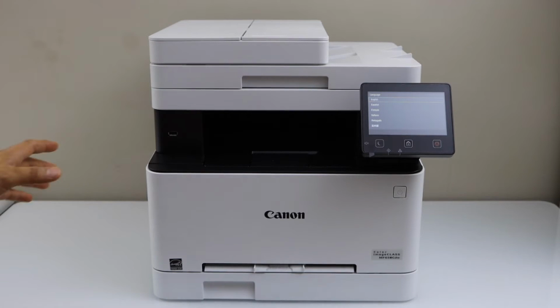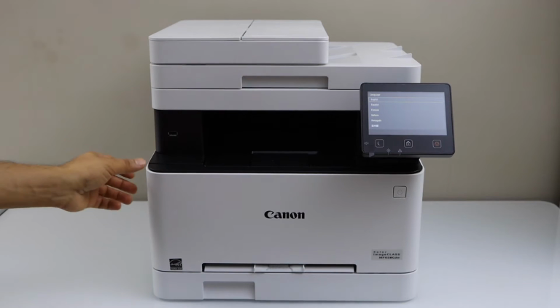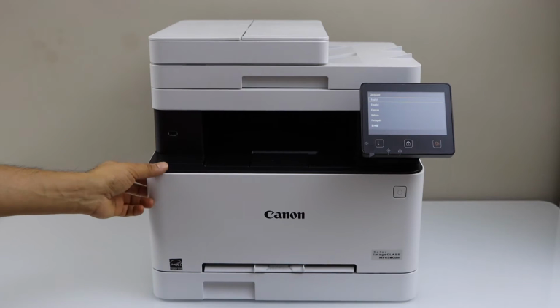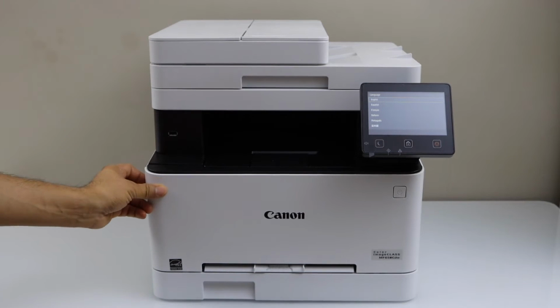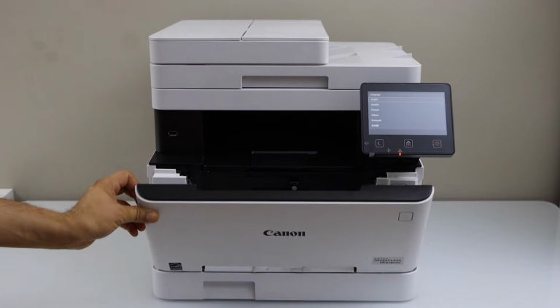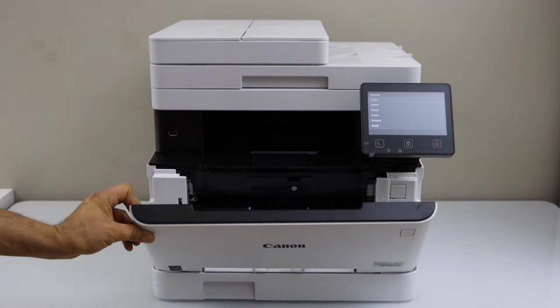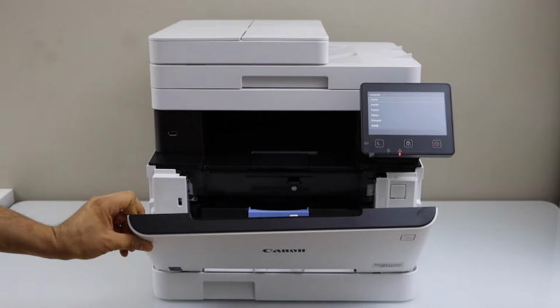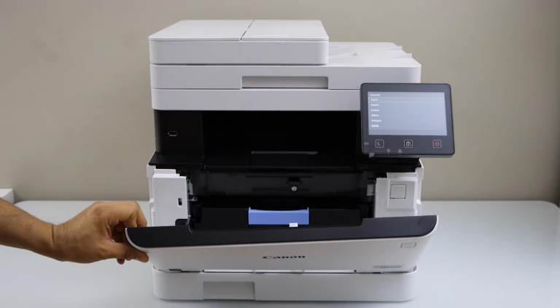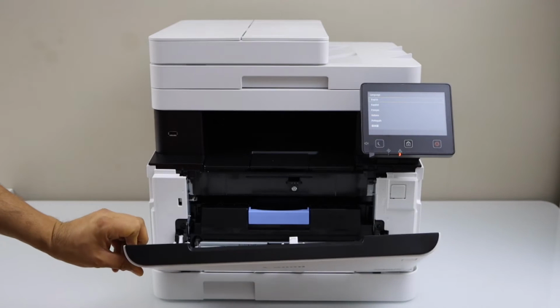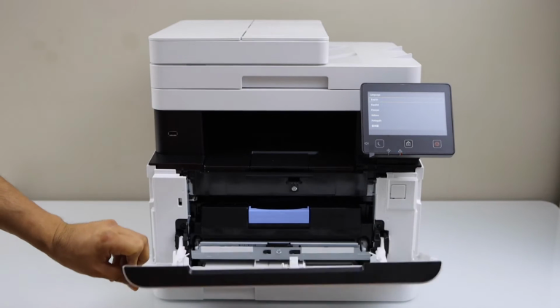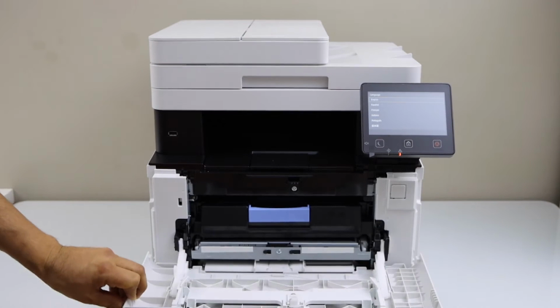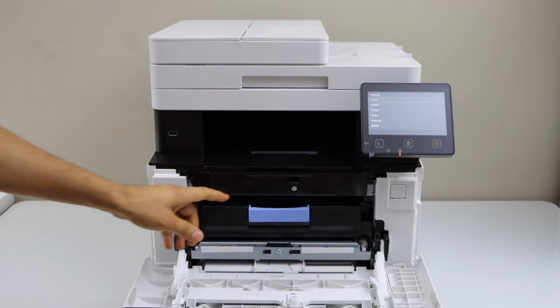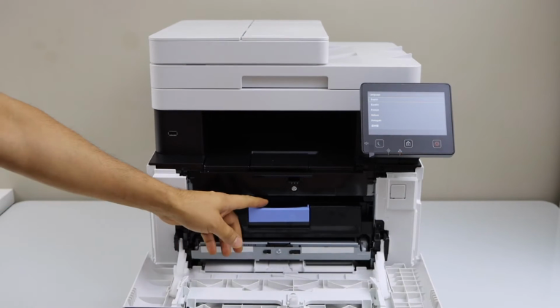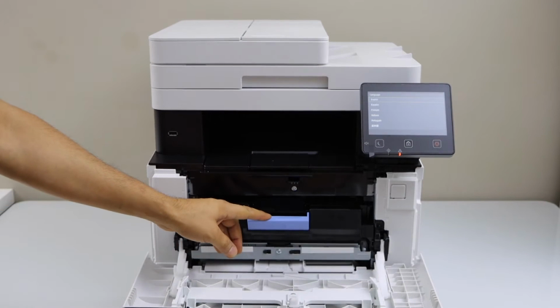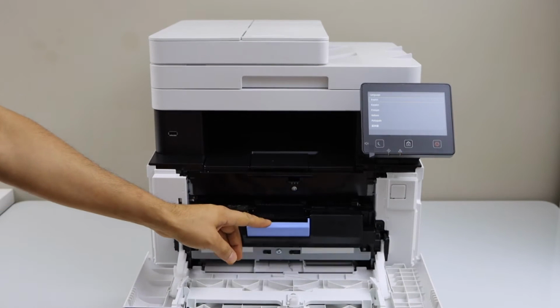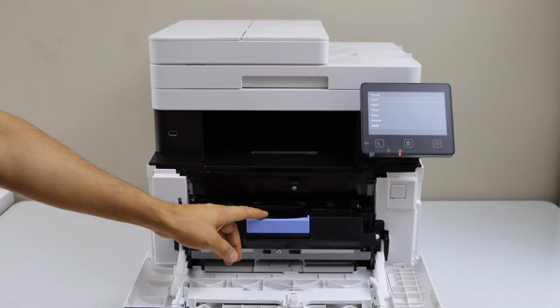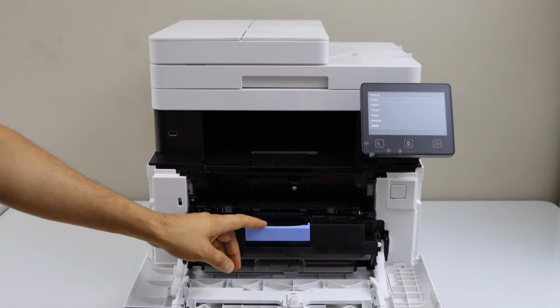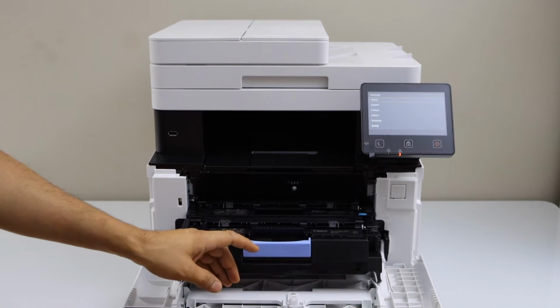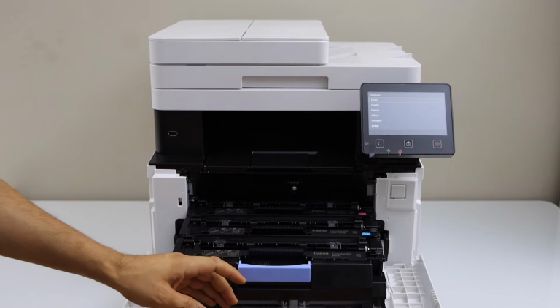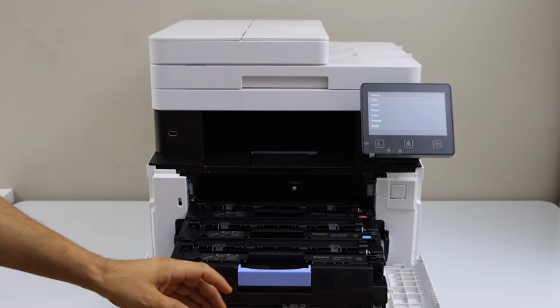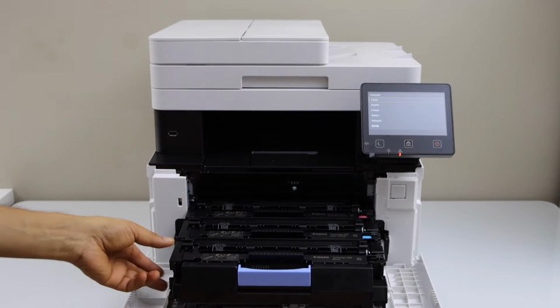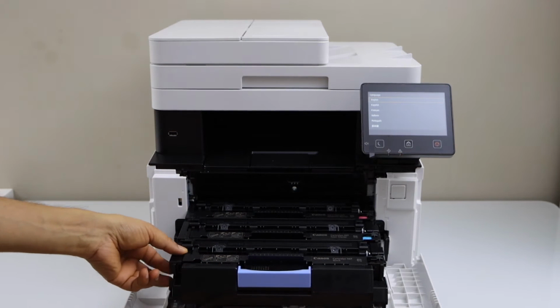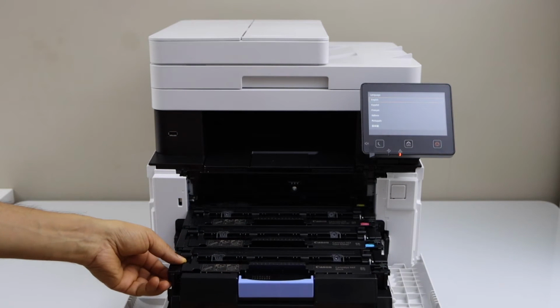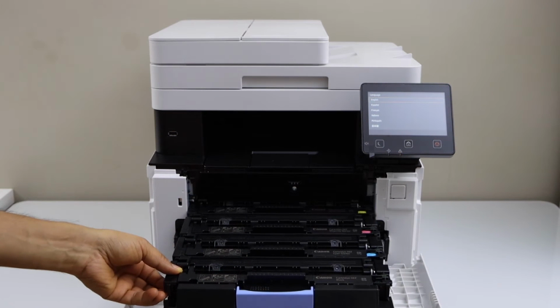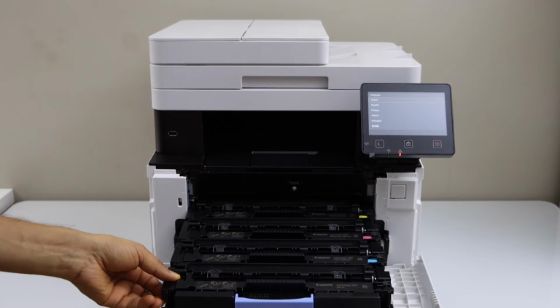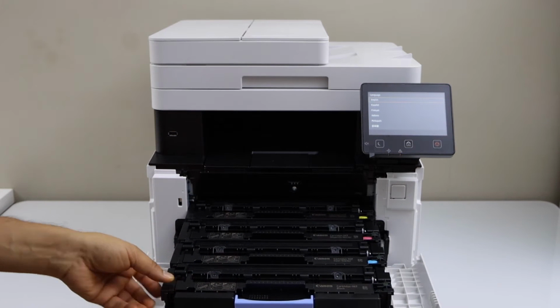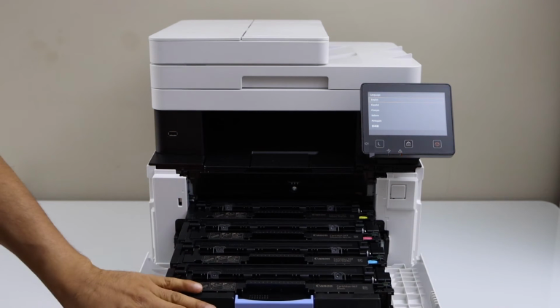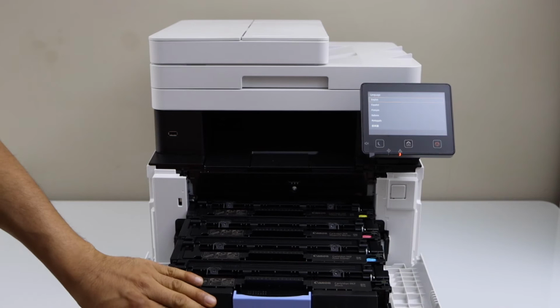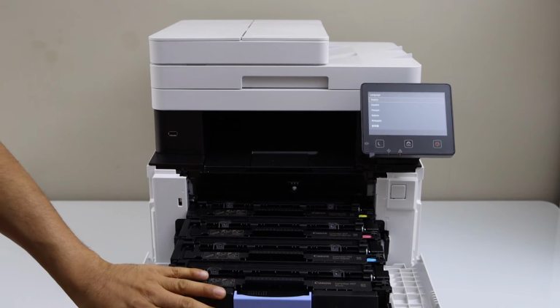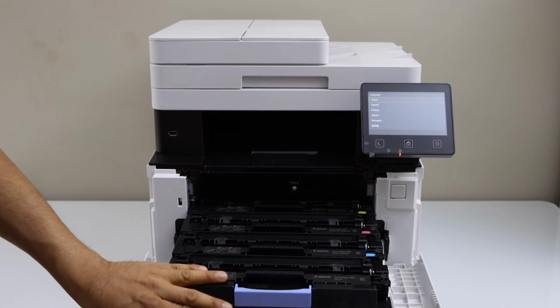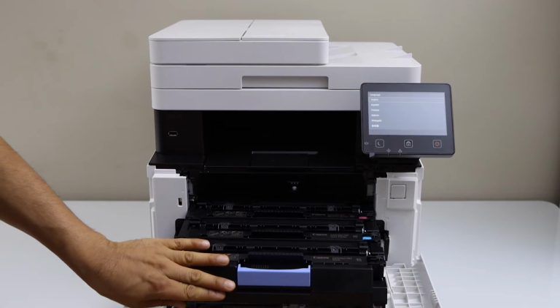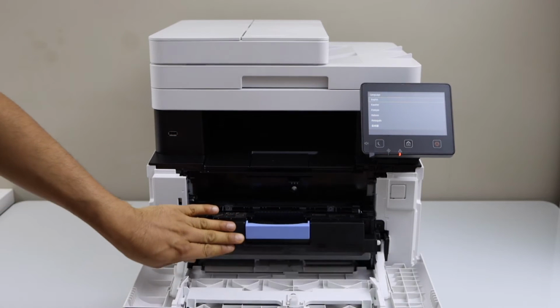This printer comes with pre-installed ink toners. If you open the front section and push this button, you will see all the ink toners are here — there are four ink toners — so you don't have to do anything regarding these.